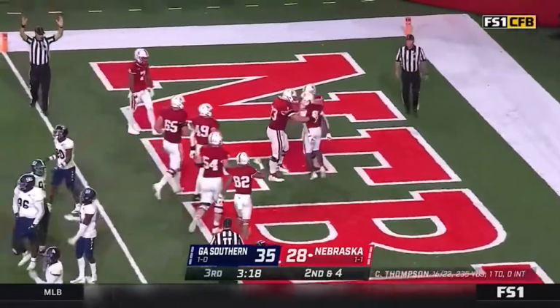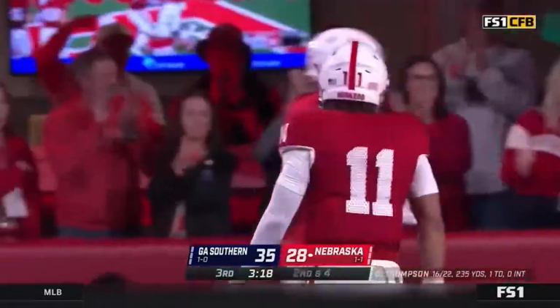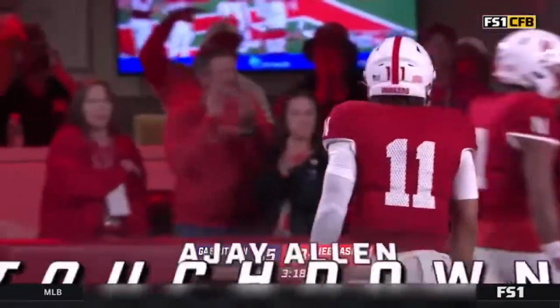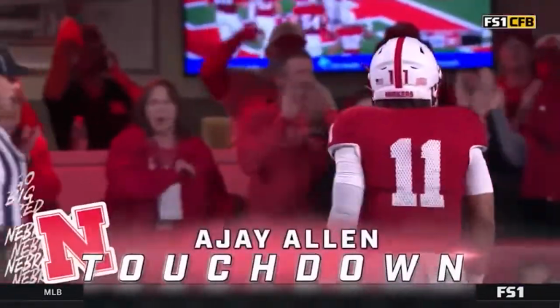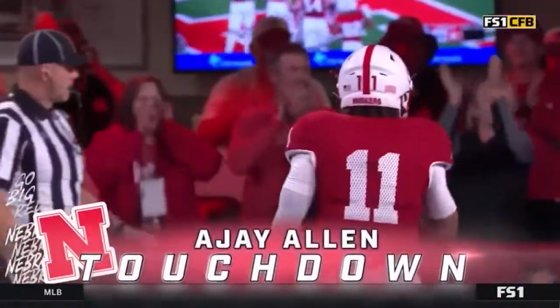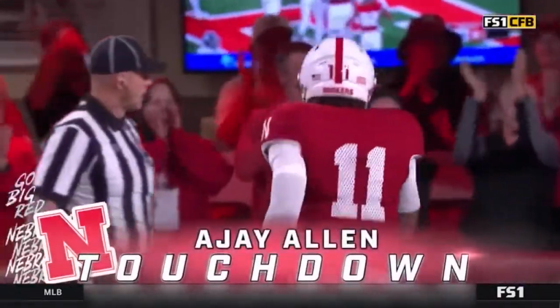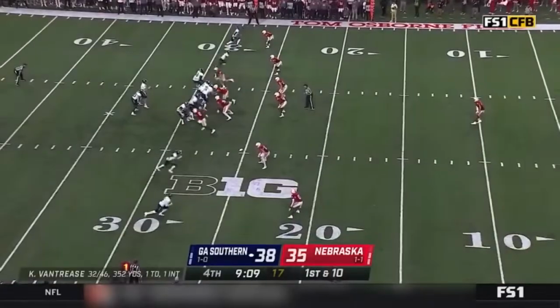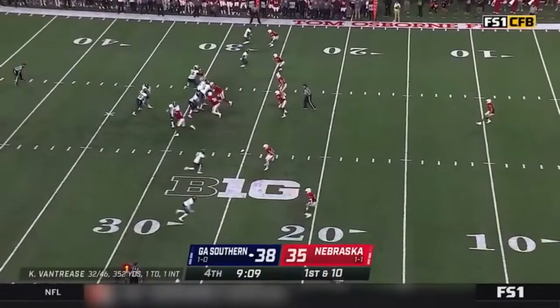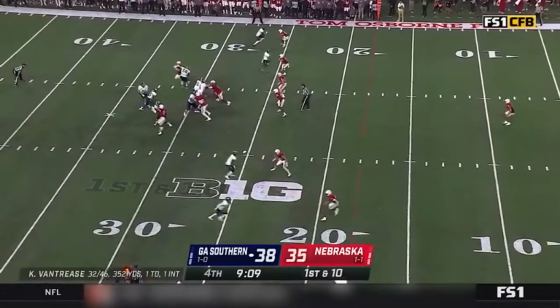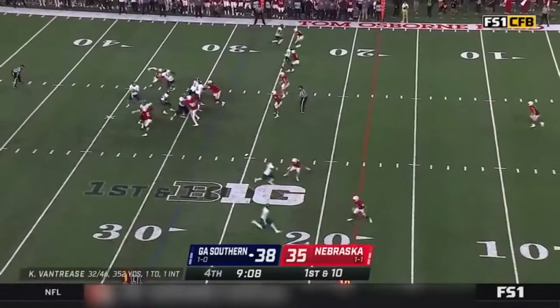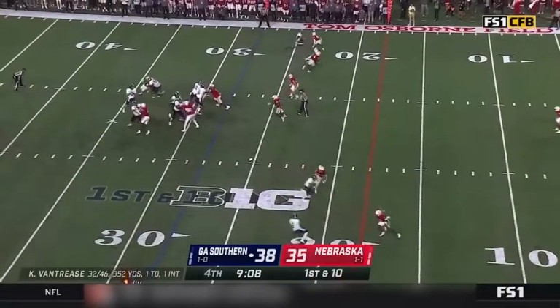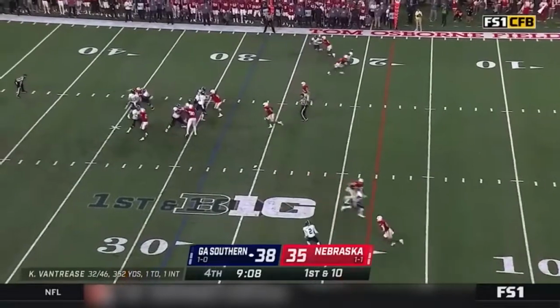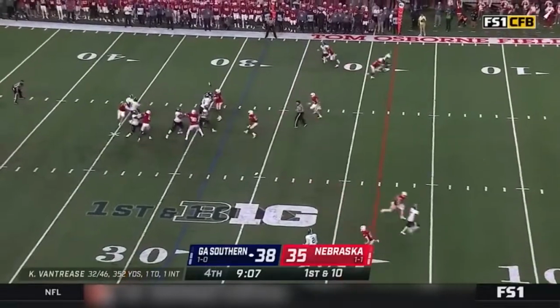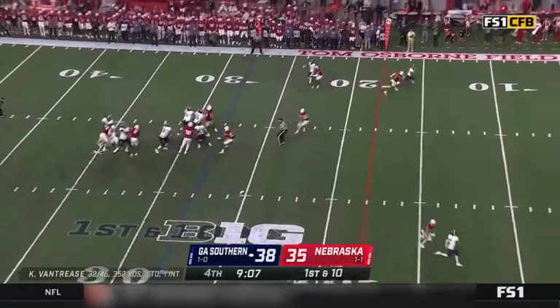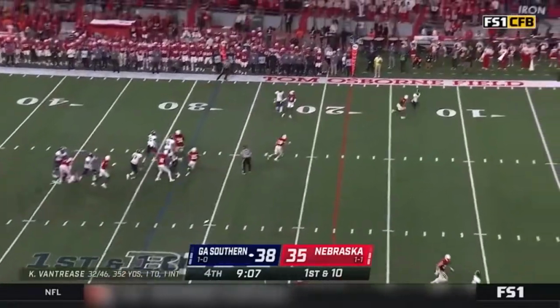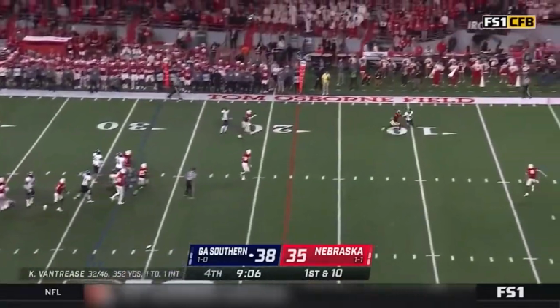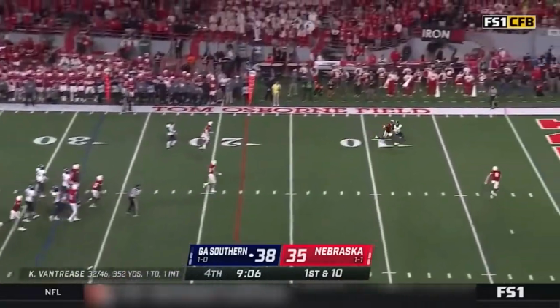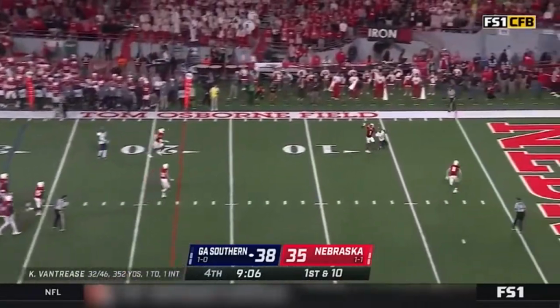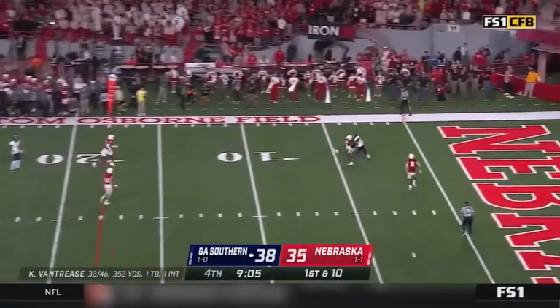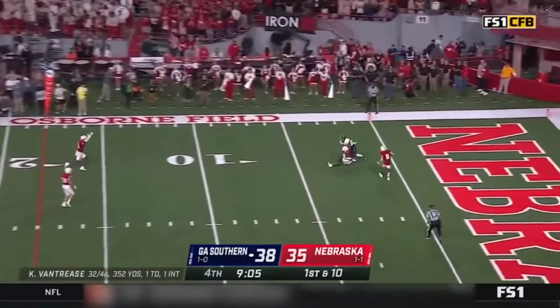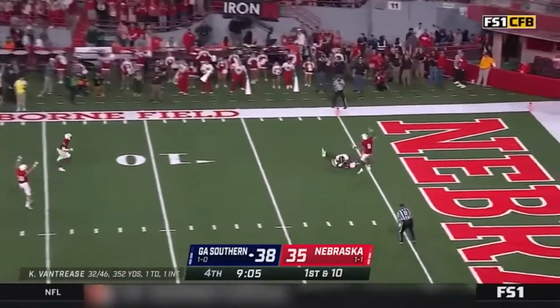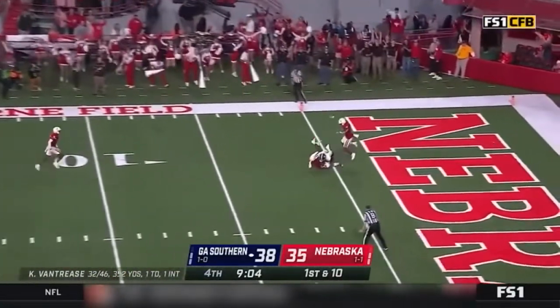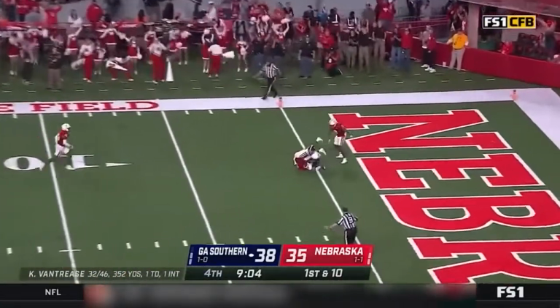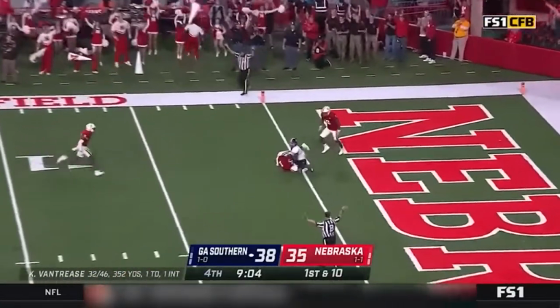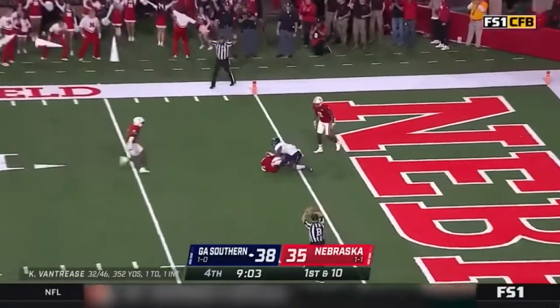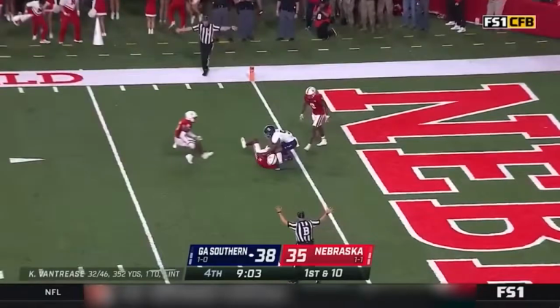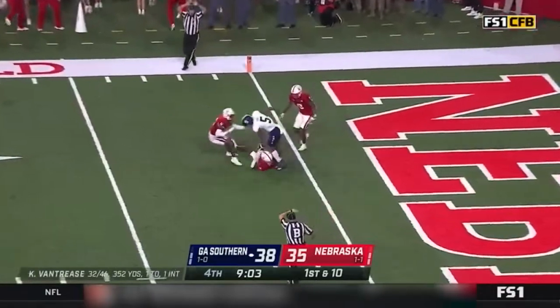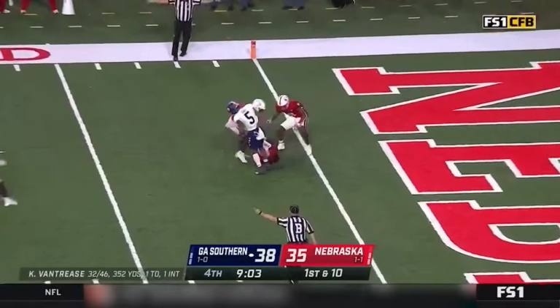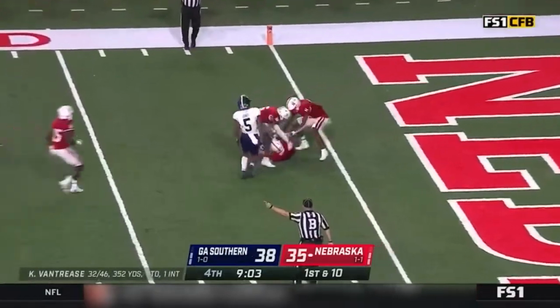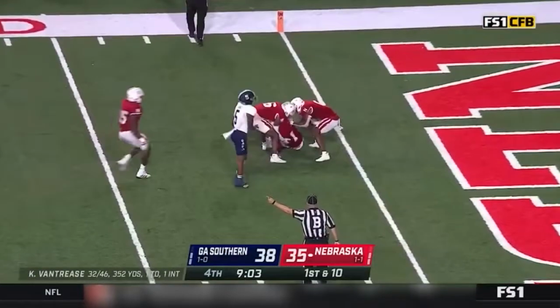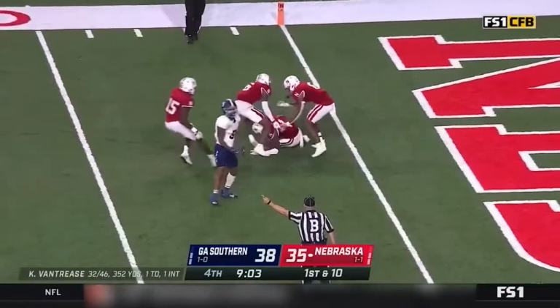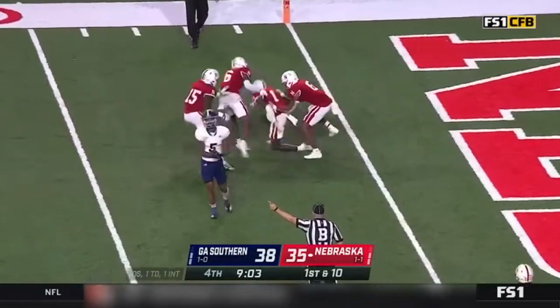Nebraska responds, 14 to Northwestern. Vantrese, hit while he throws, it's up for Graves — and it's picked off. Marquise Puford does it again.